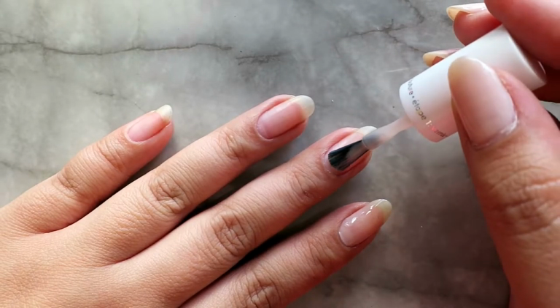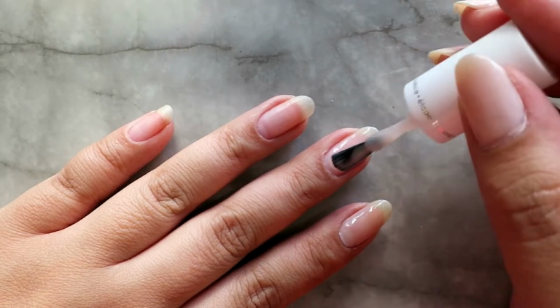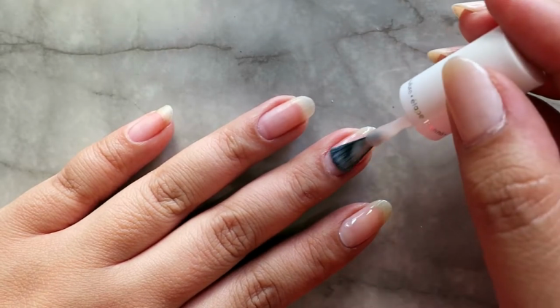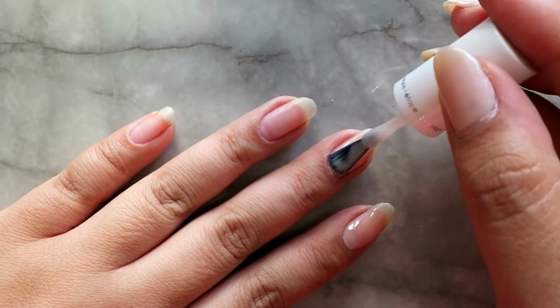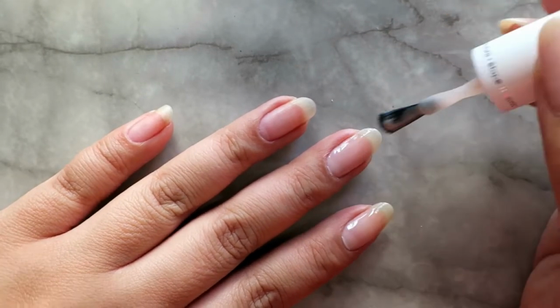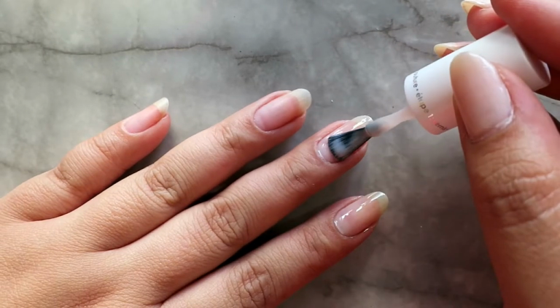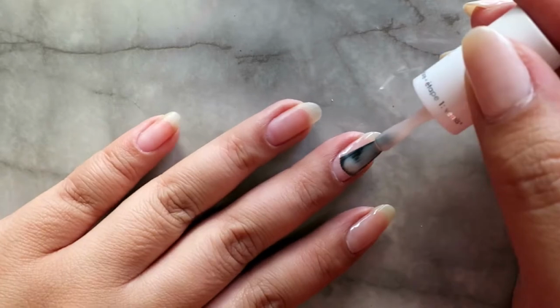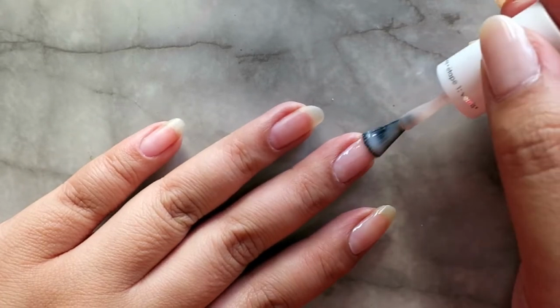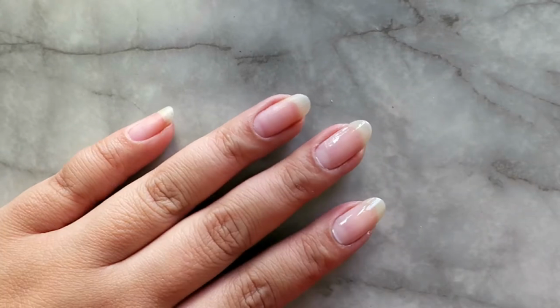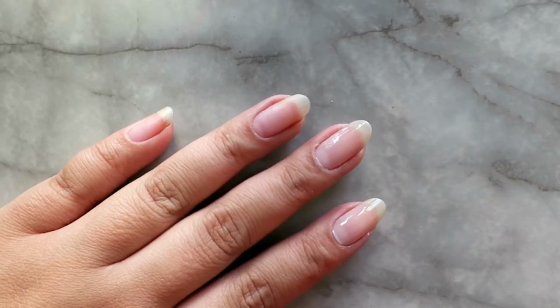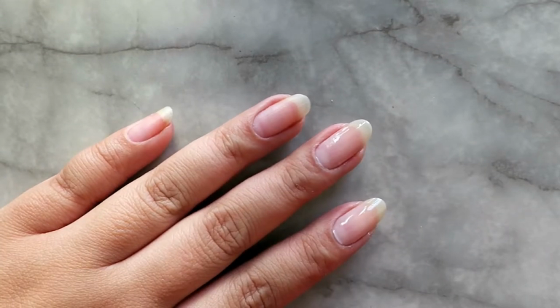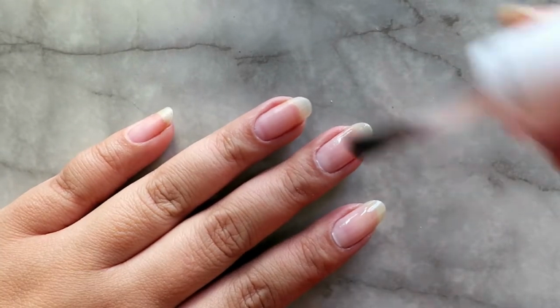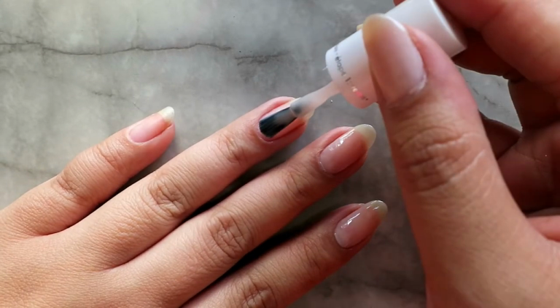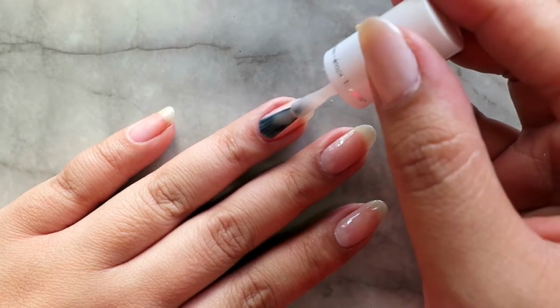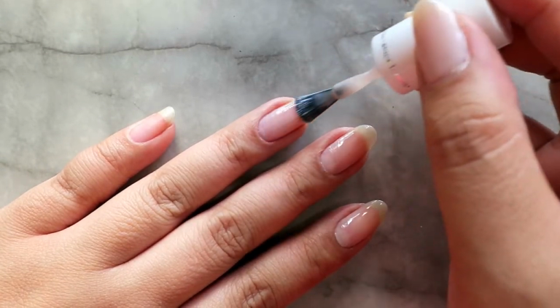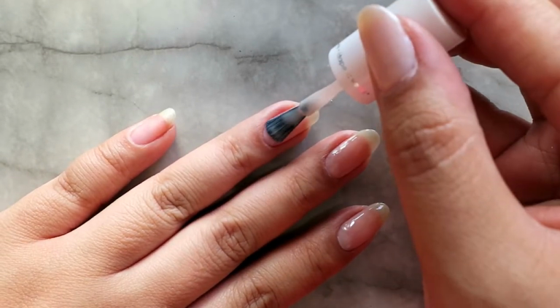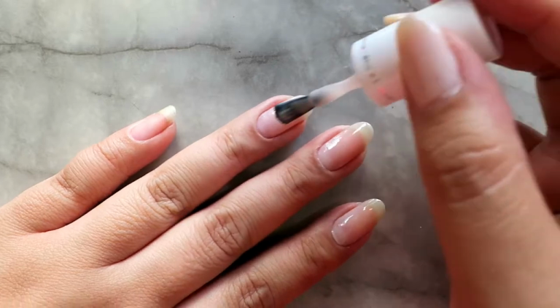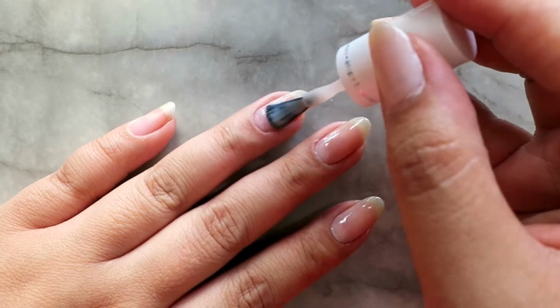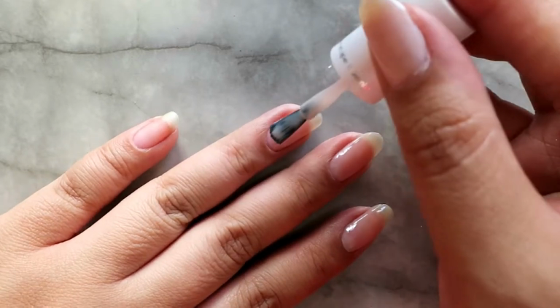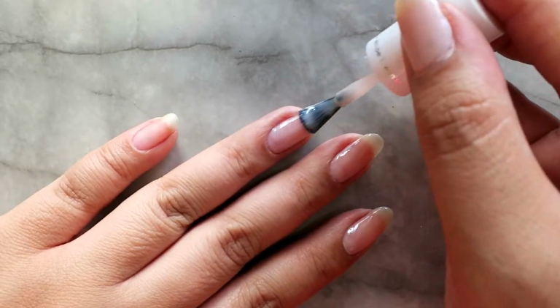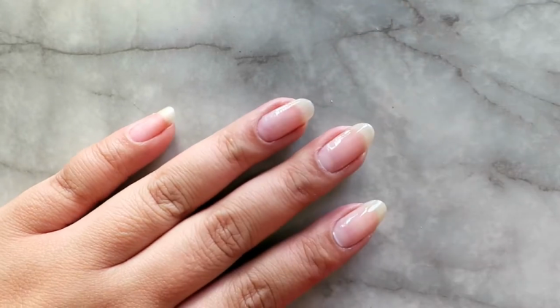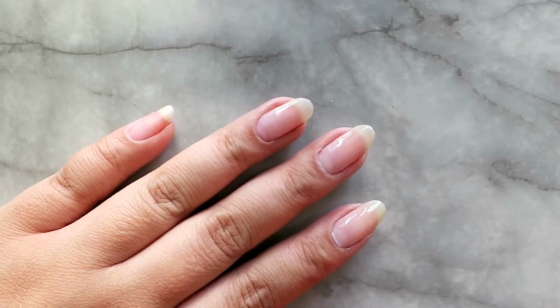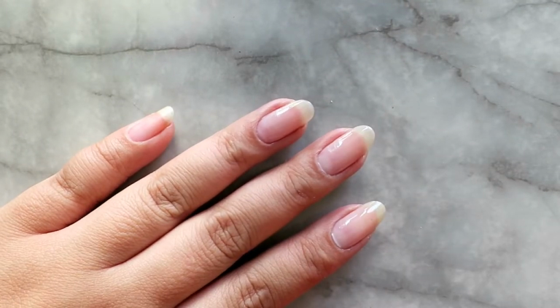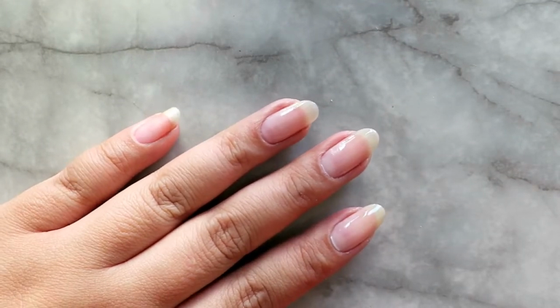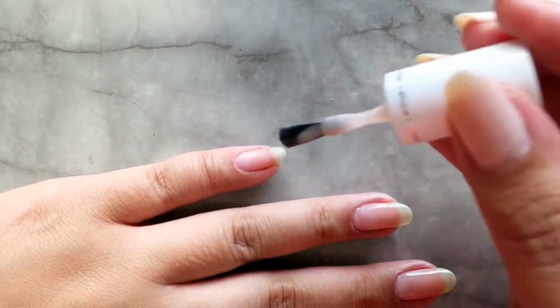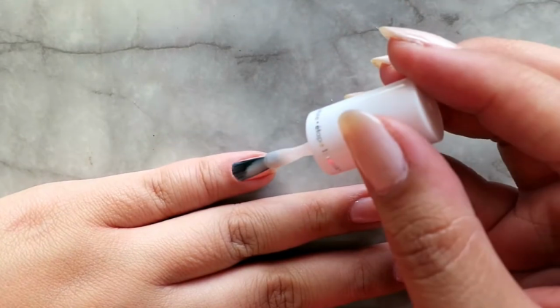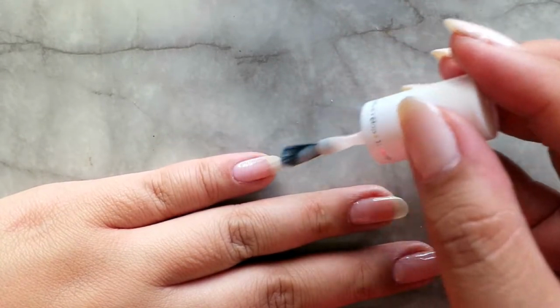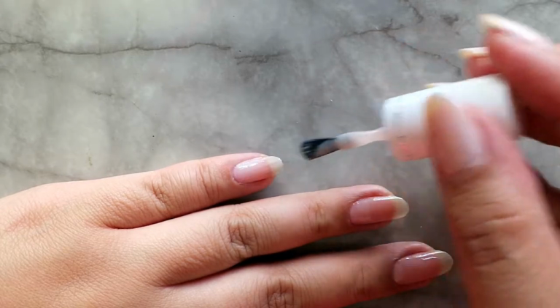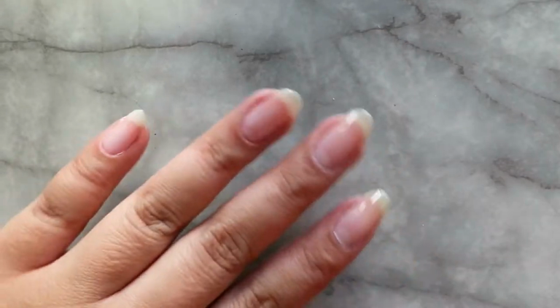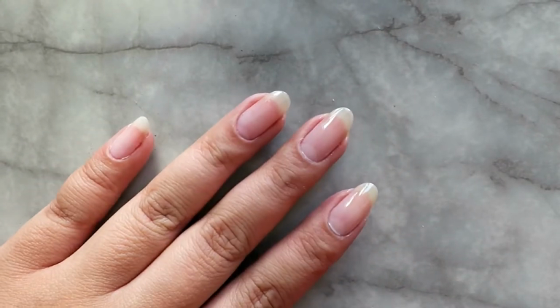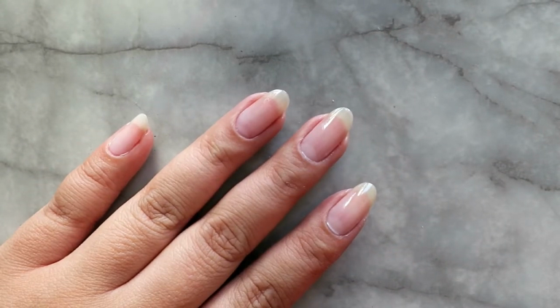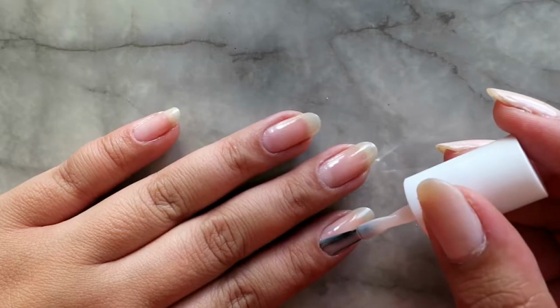Once my first coat is dry, I'm going to go ahead and apply a second coat. With this polish, it's pretty sheer, so depending on how opaque you want your nails to be will depend on how many coats you go with. I'm going to go ahead and apply three coats to my nails today.